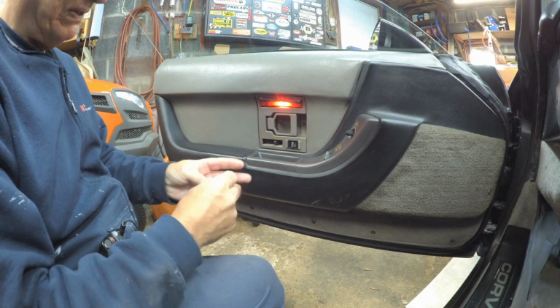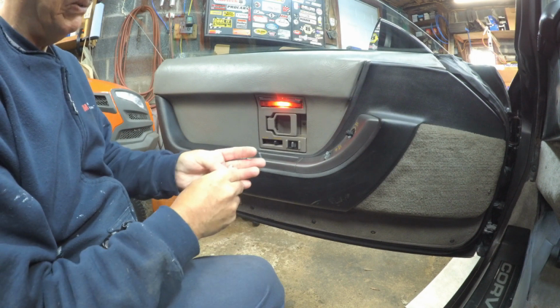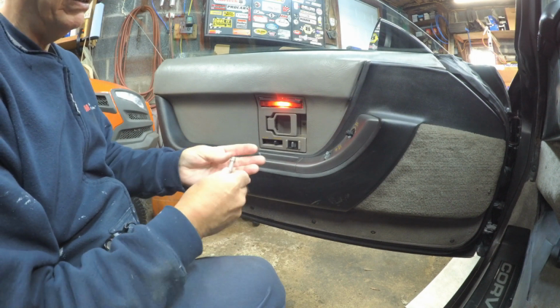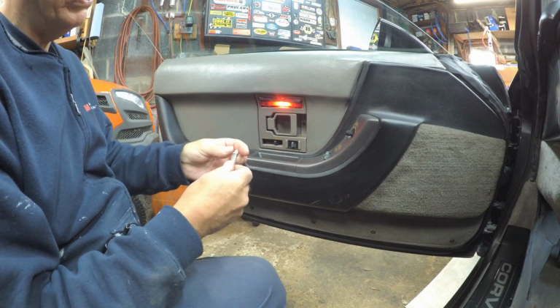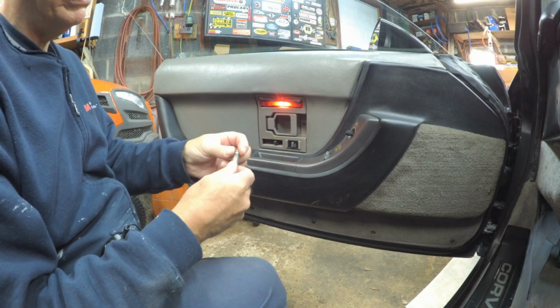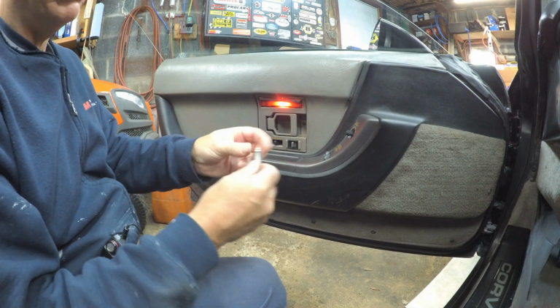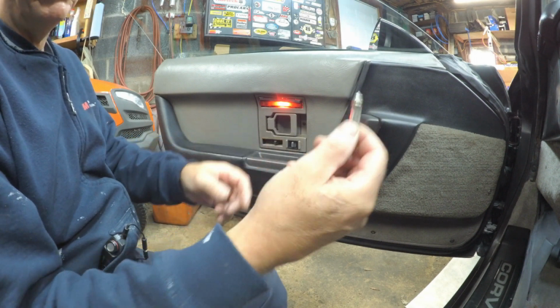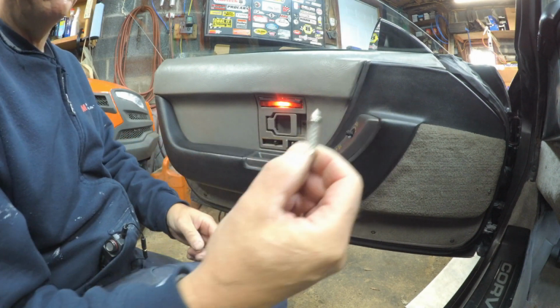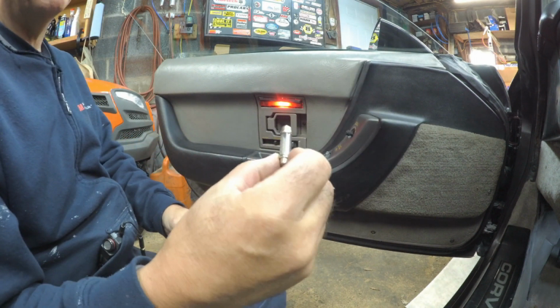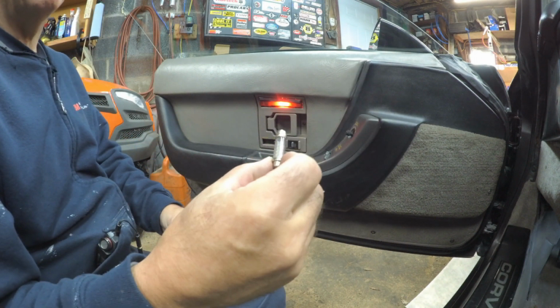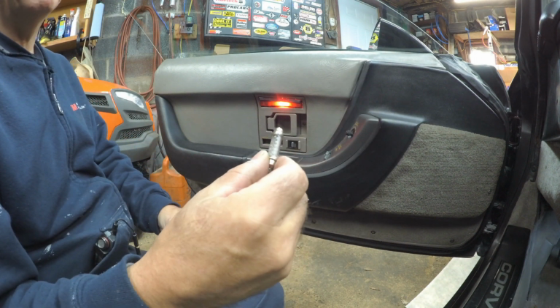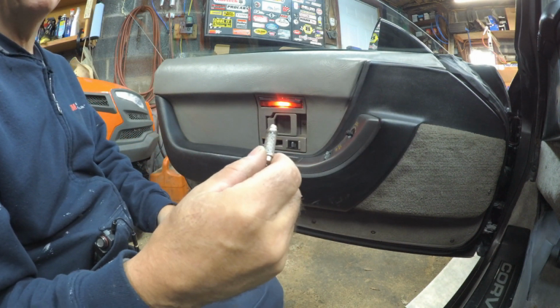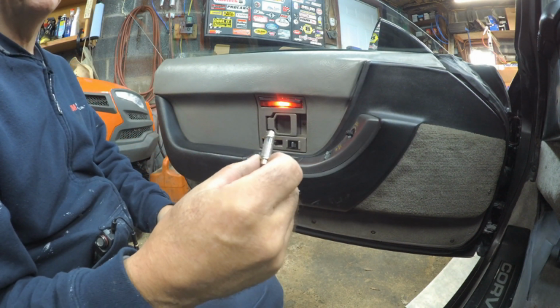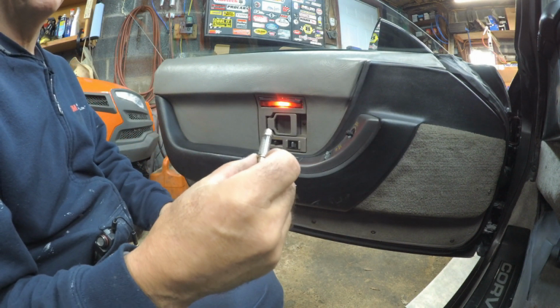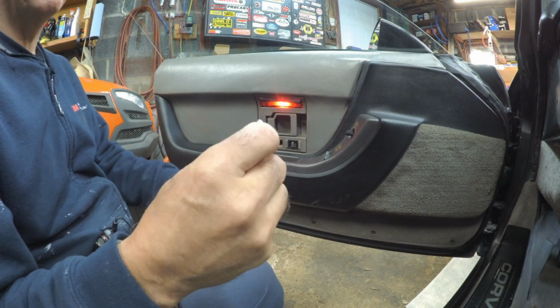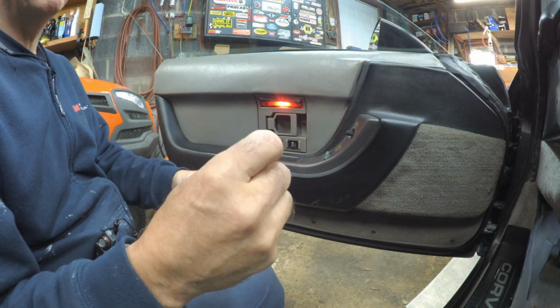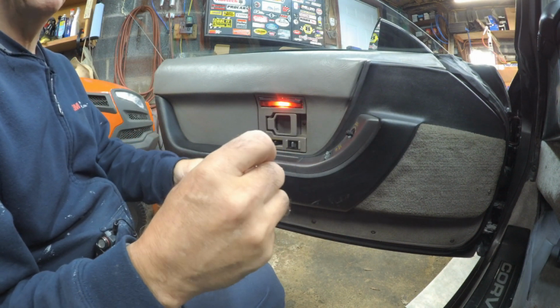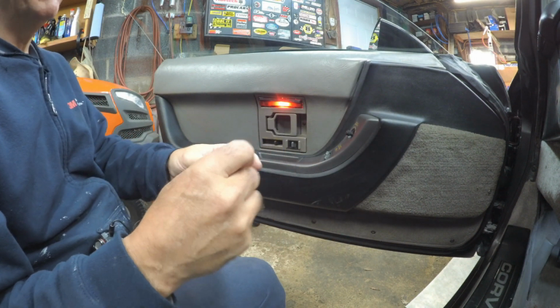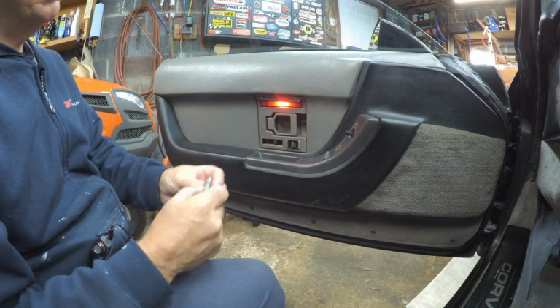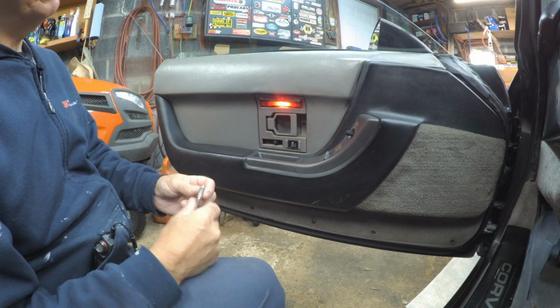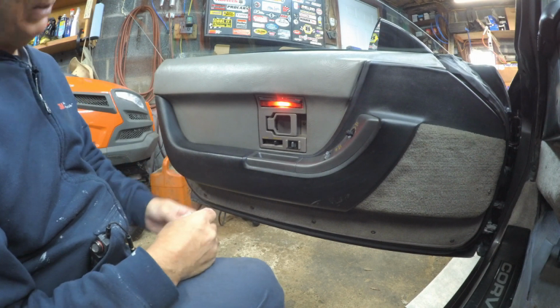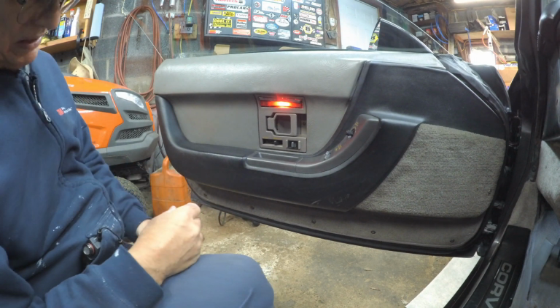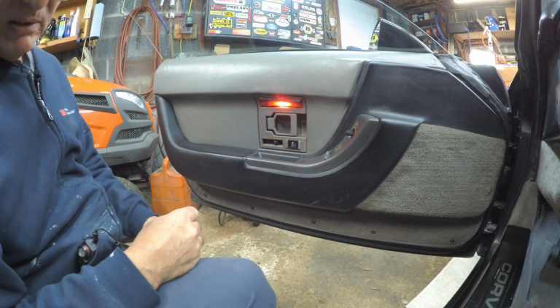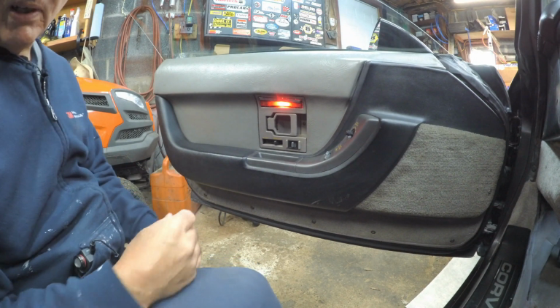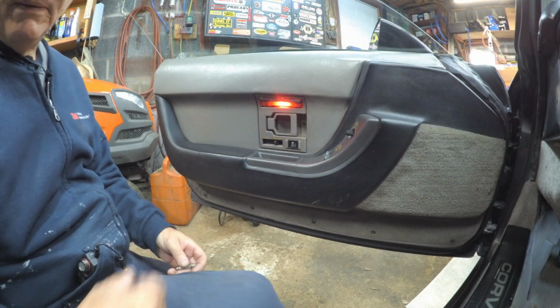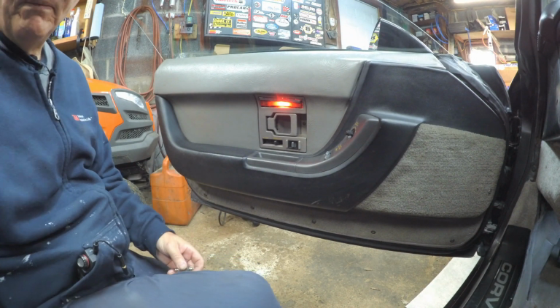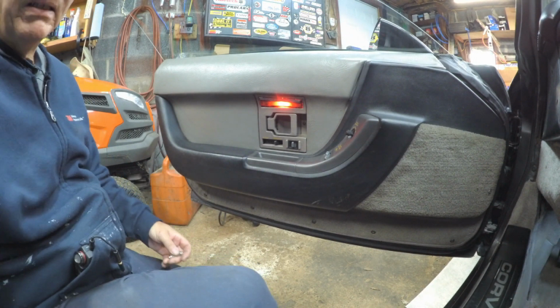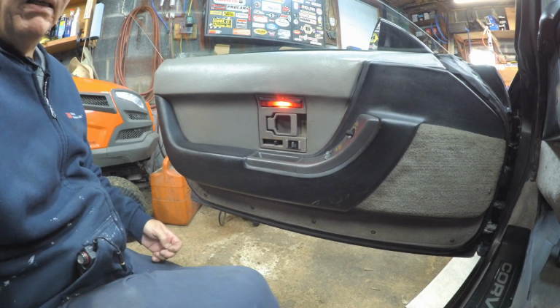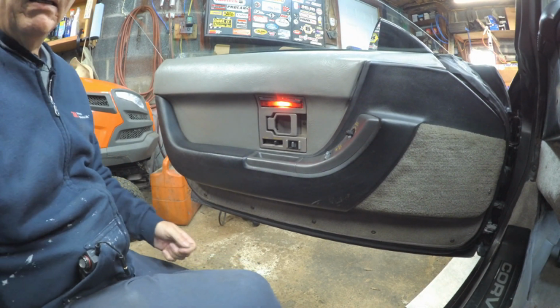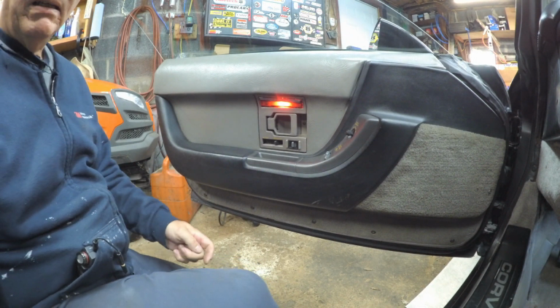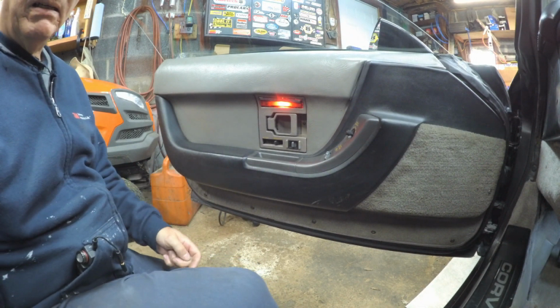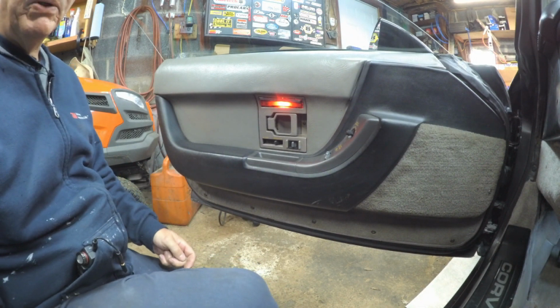Looking at this one it's actually a totally different style from the other one I showed you. But let me go get the other side and the other bulb.